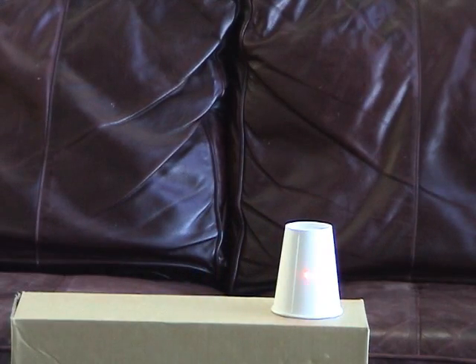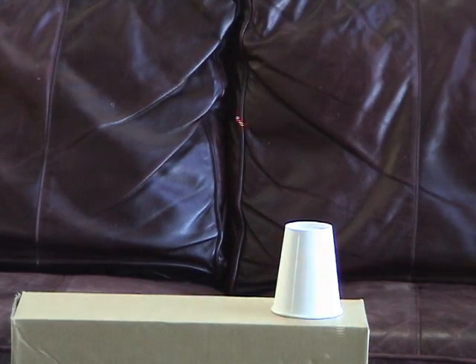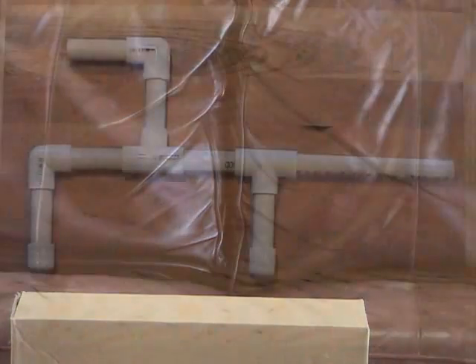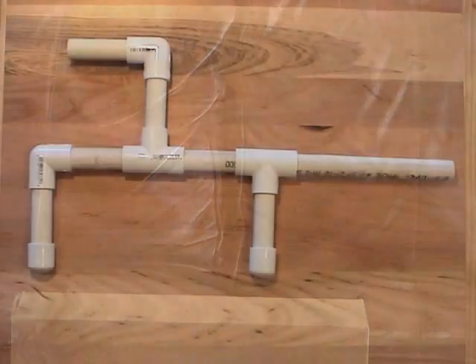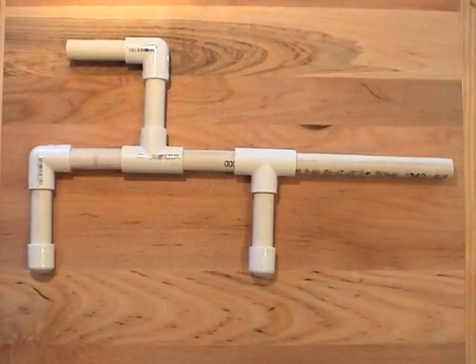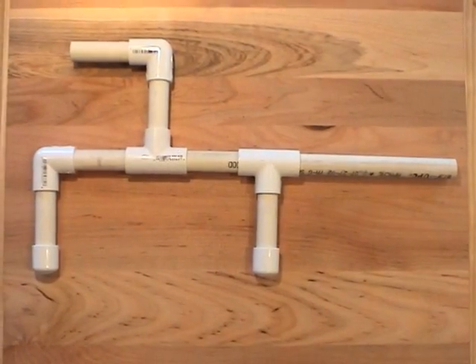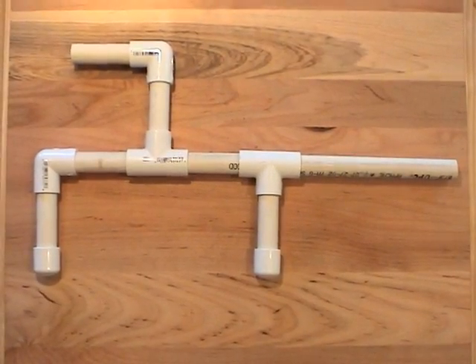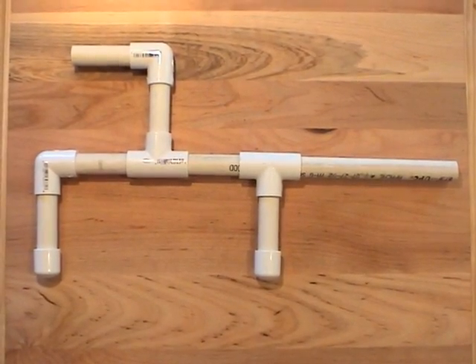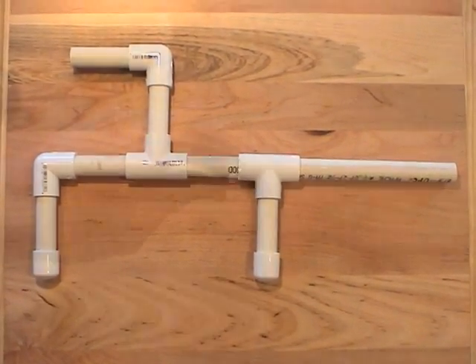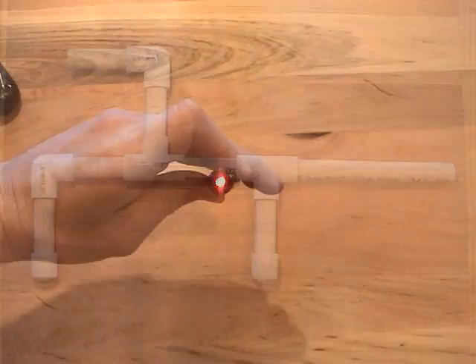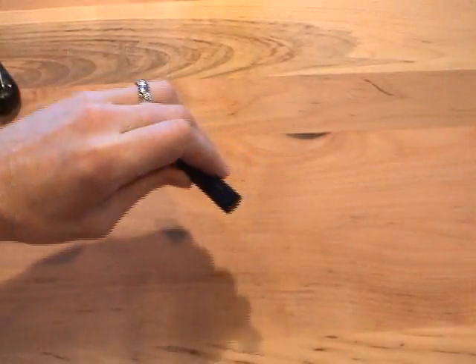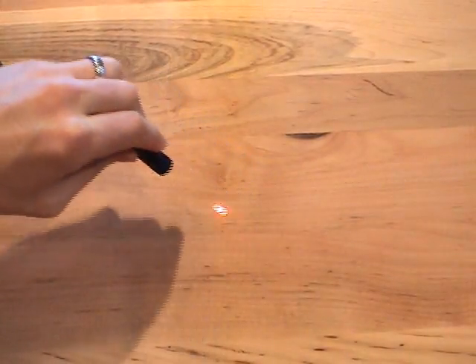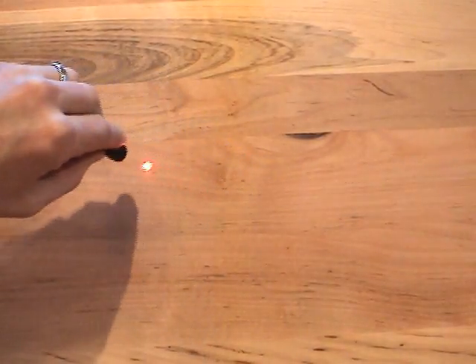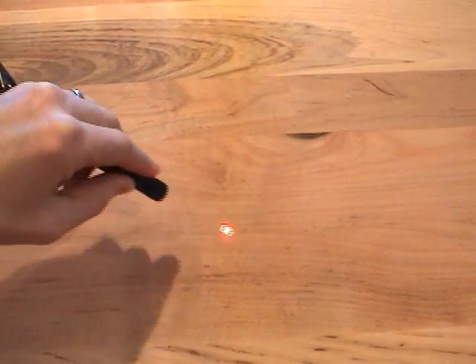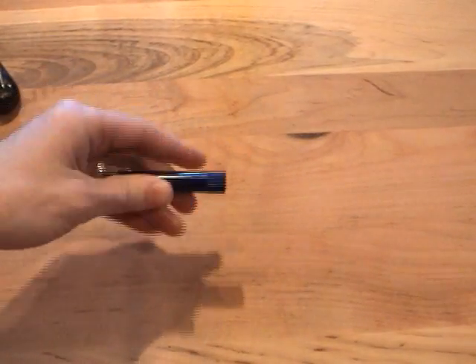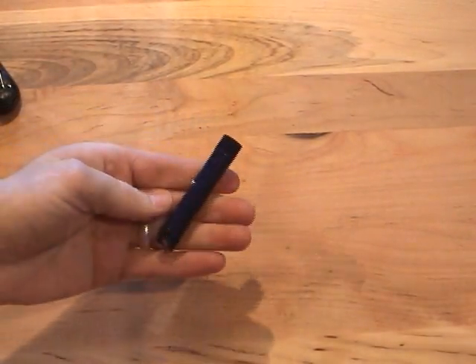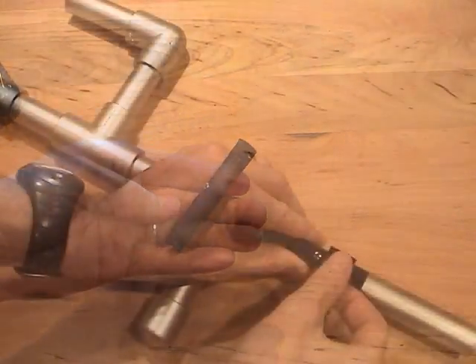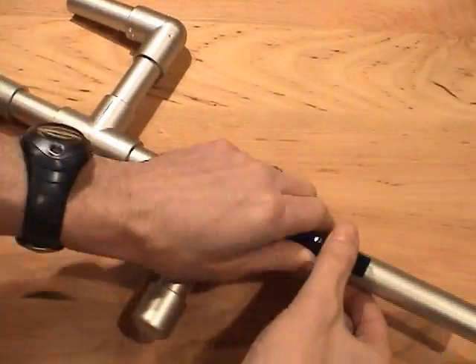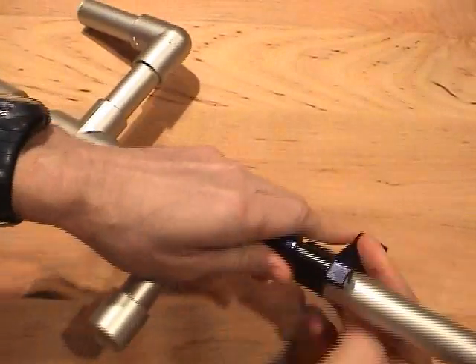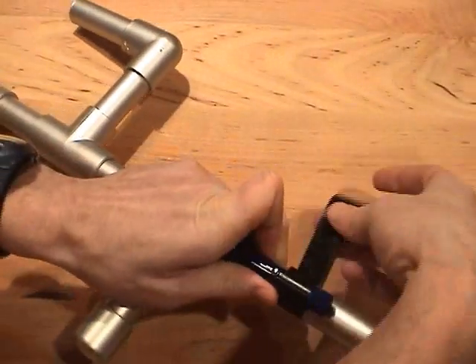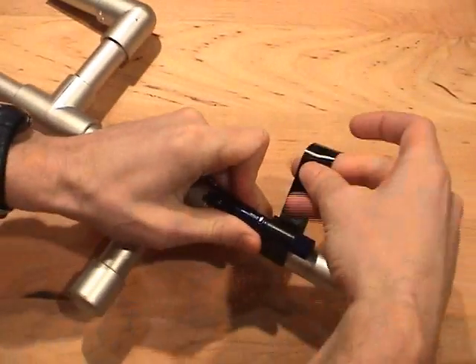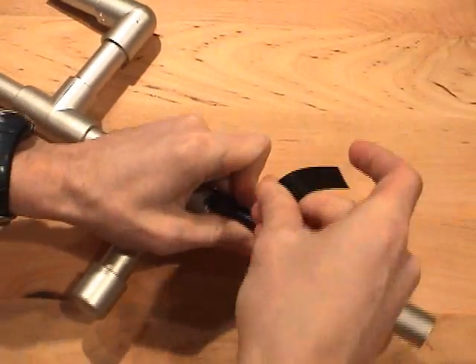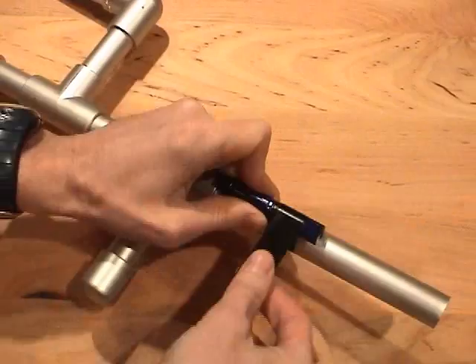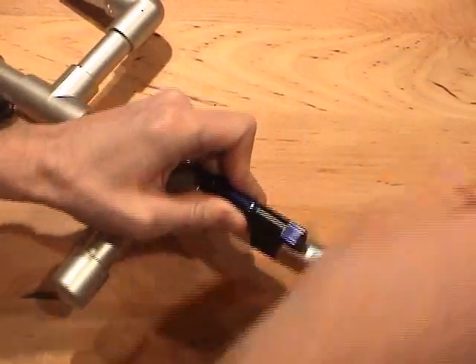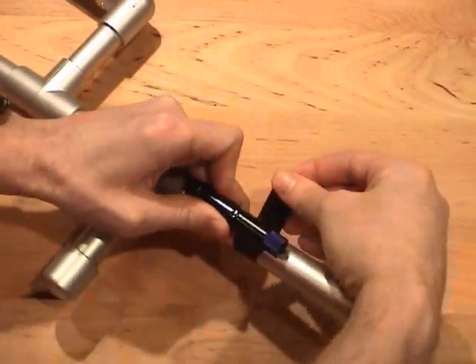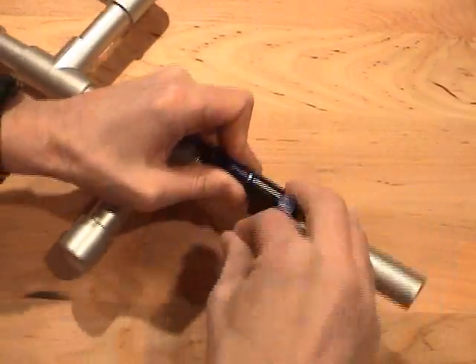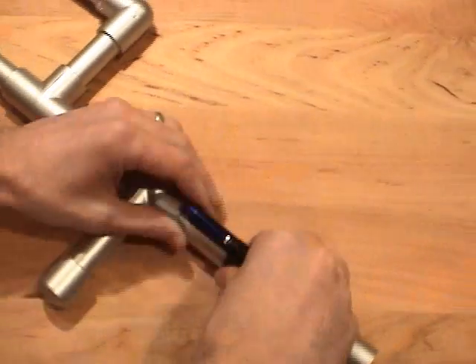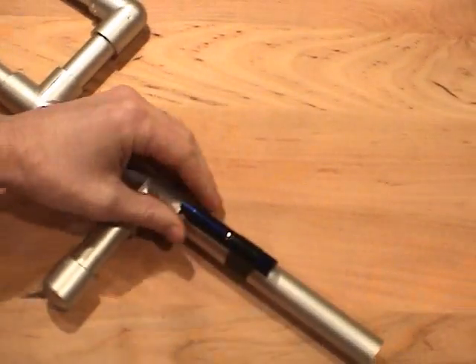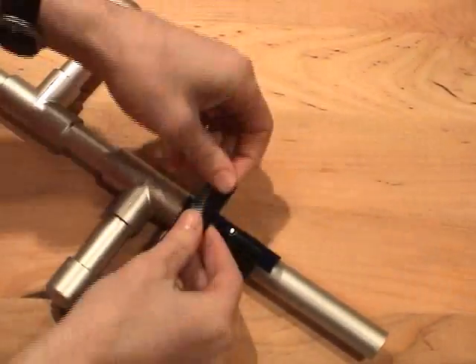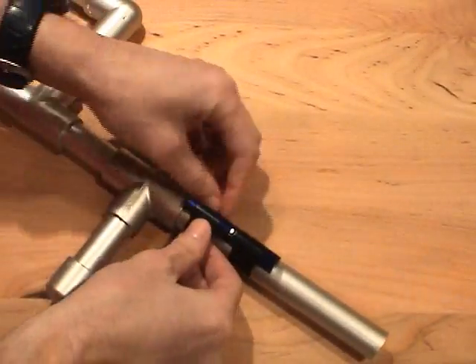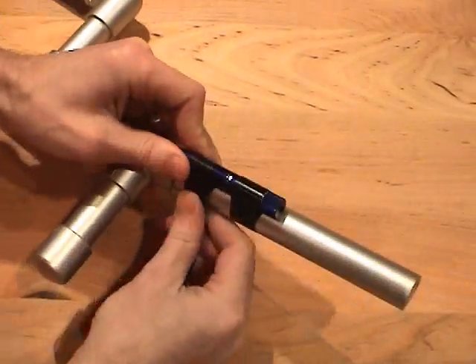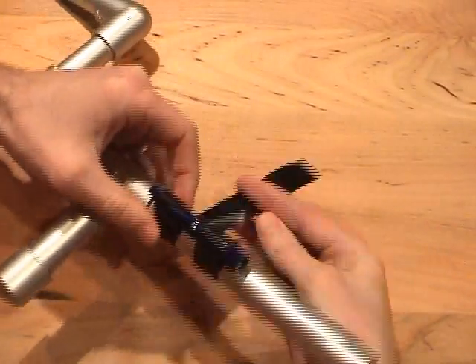I tricked out this PVC marshmallow launcher to achieve that accuracy by simply taping on a $4 laser pointer. This will work for all kinds of projectile launchers. Just position the laser along the barrel in a place where you can easily reach the switch.